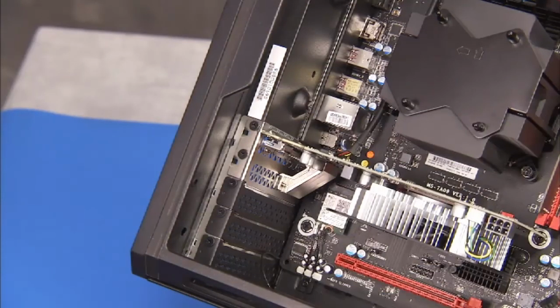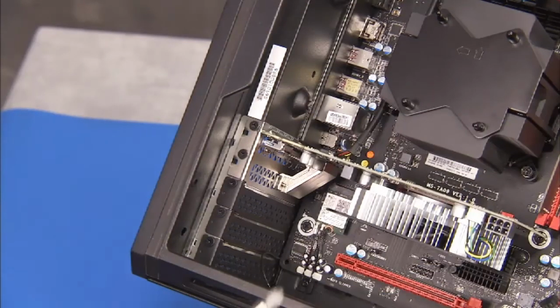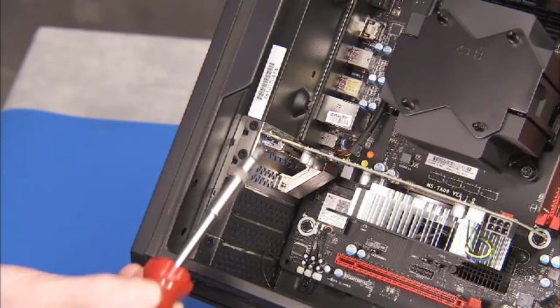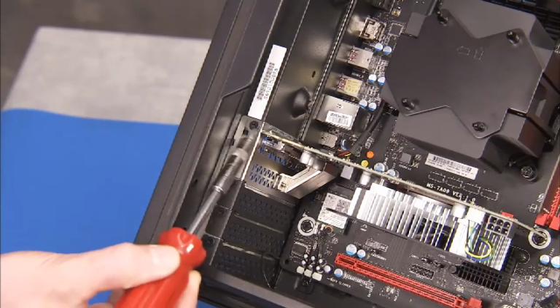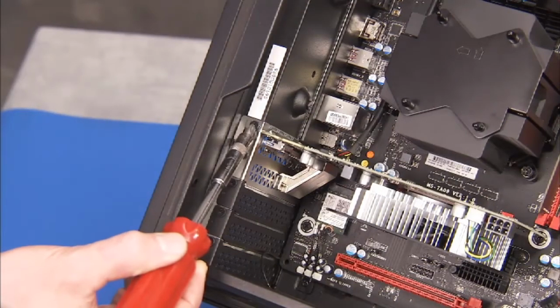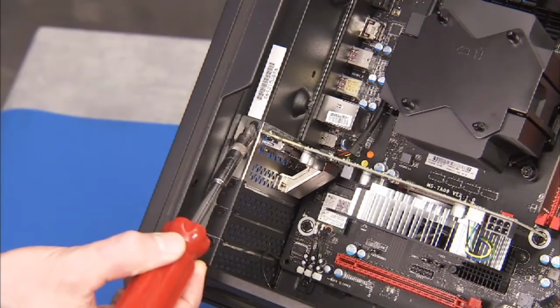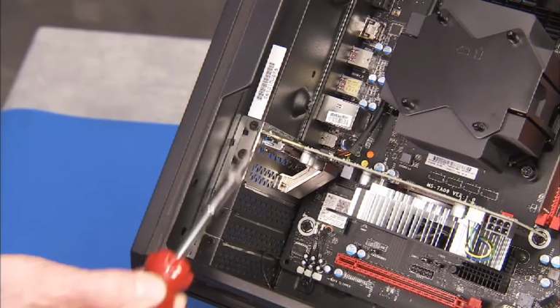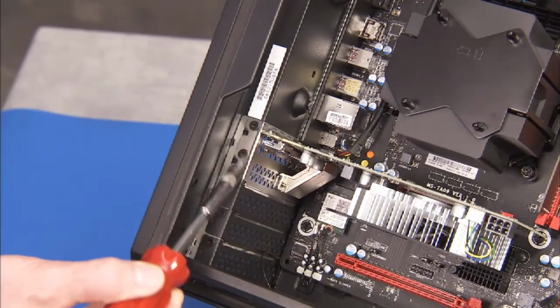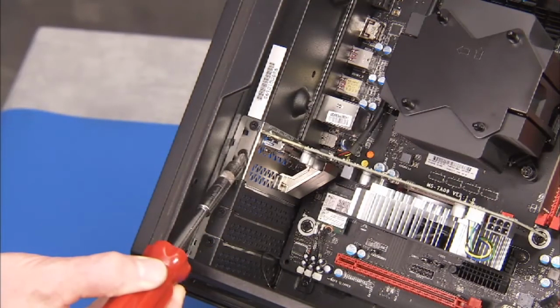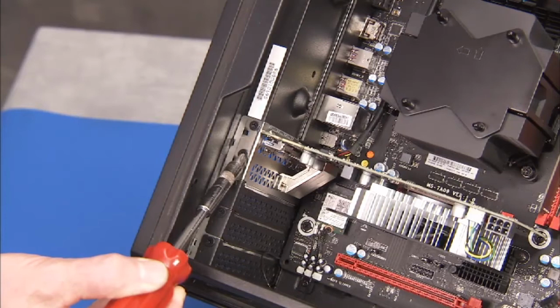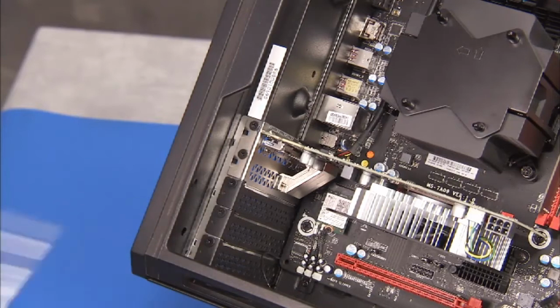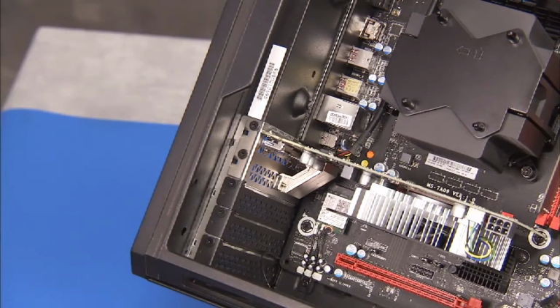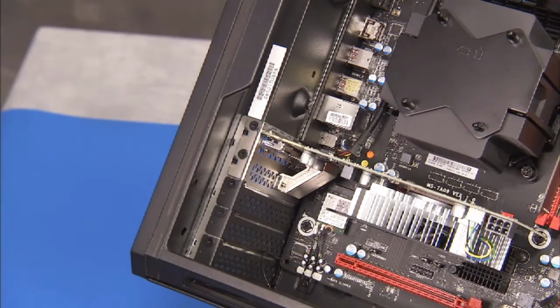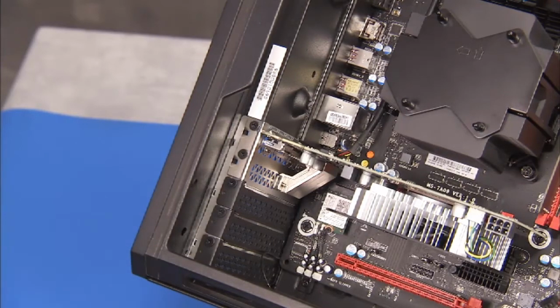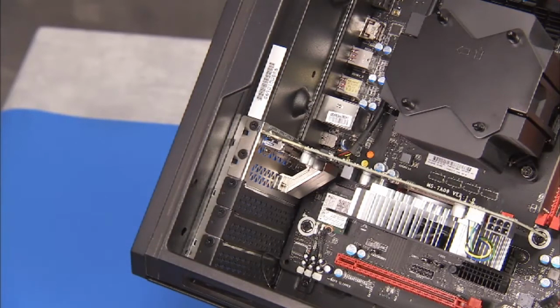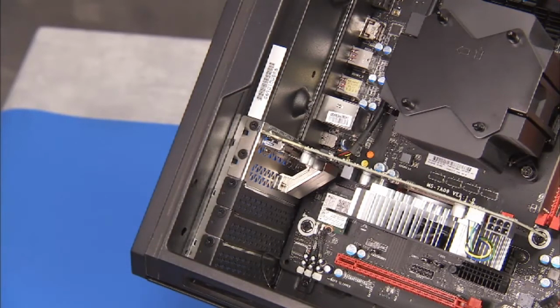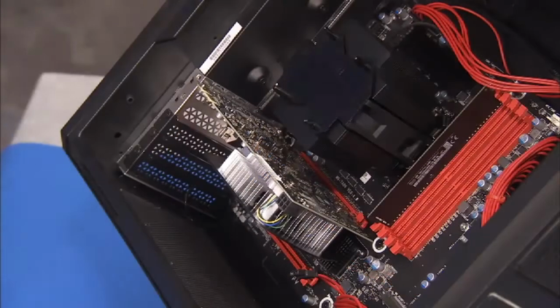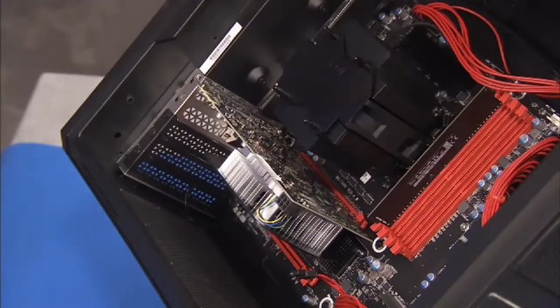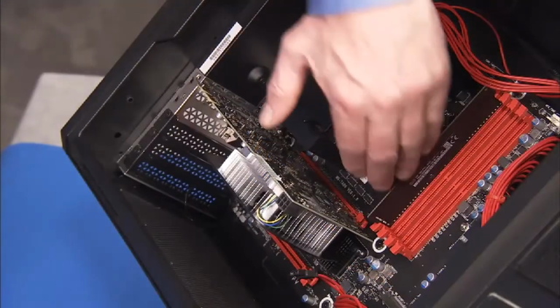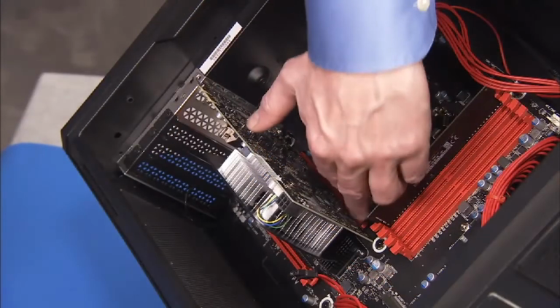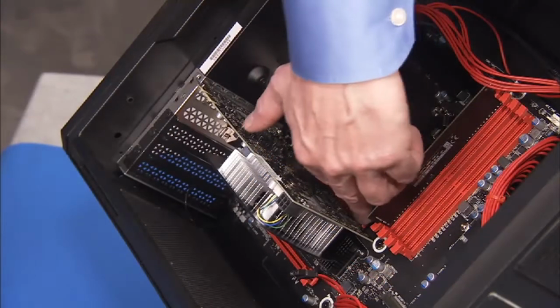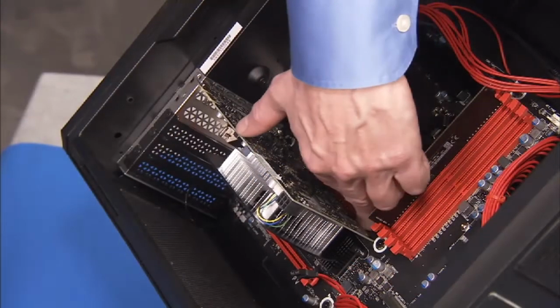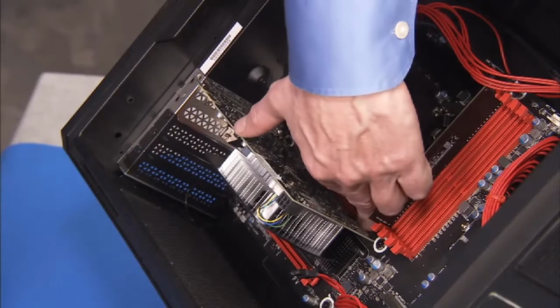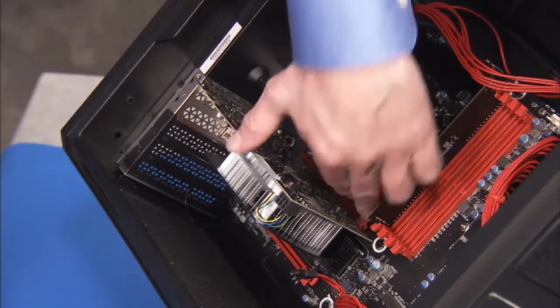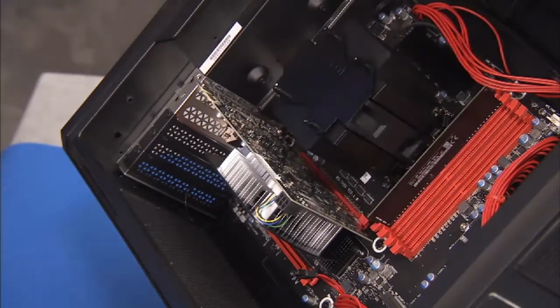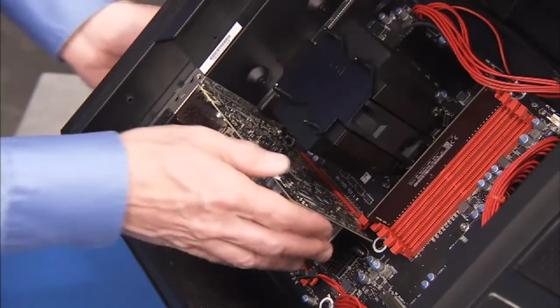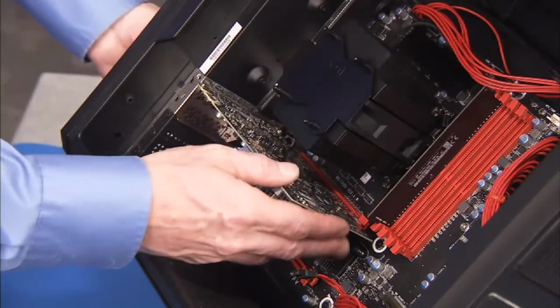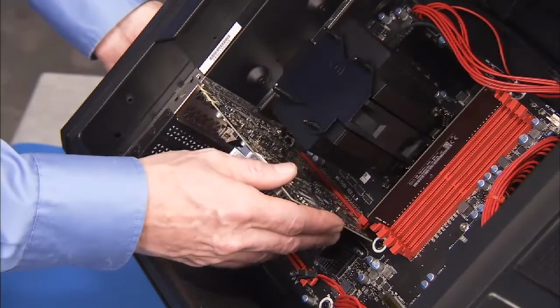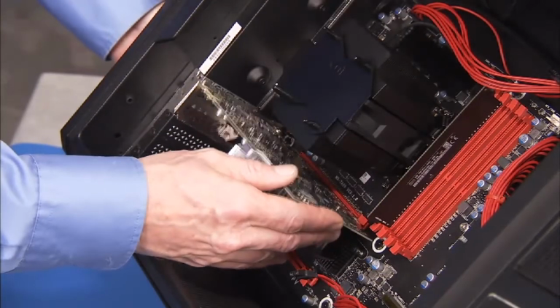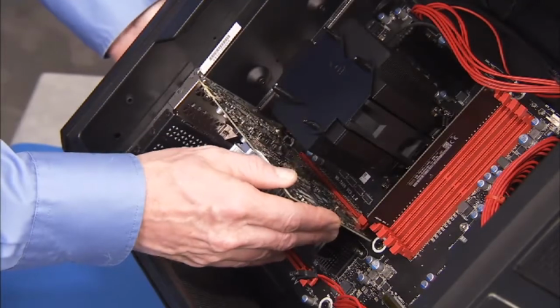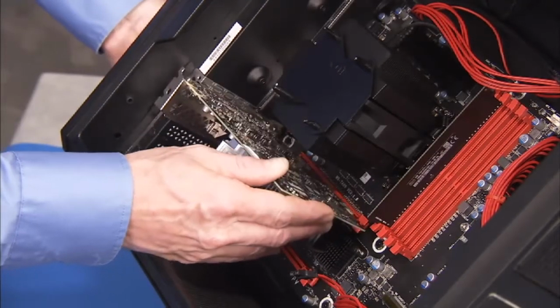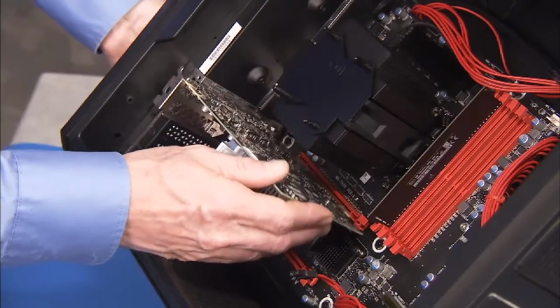Detach the two Phillips number 2 screws that secure the graphics card to the rear of the PC. Press on the latch for the graphics card on the motherboard and carefully remove the graphics card assembly out of the unit.